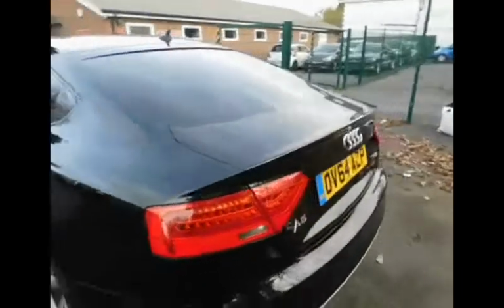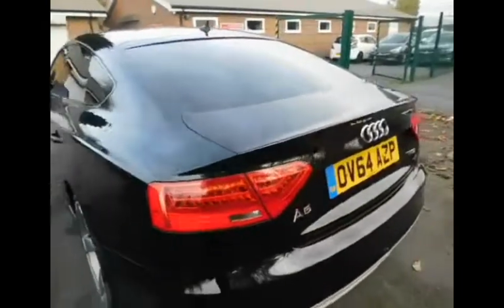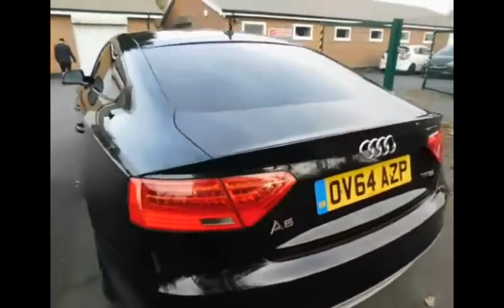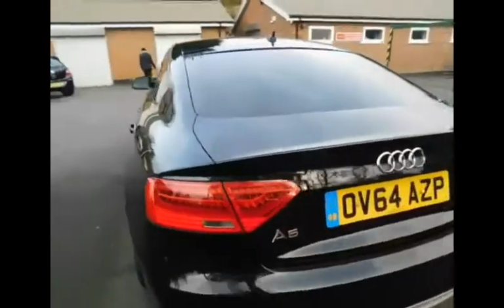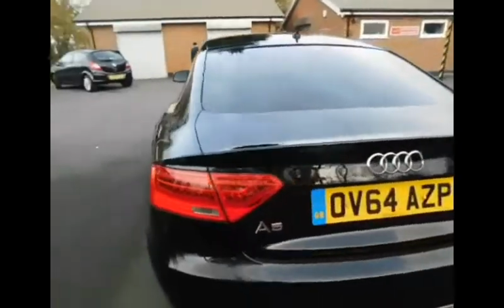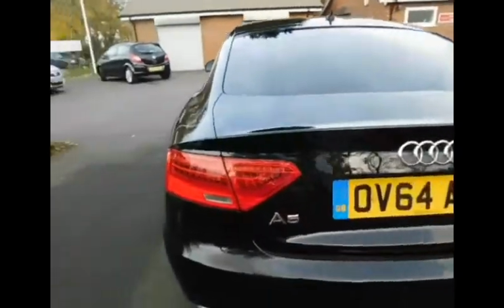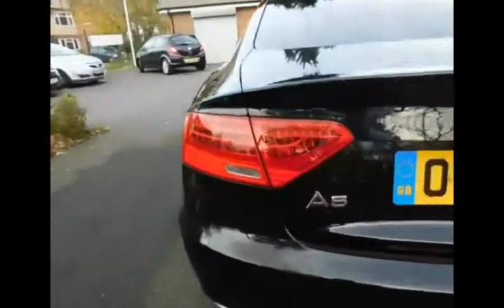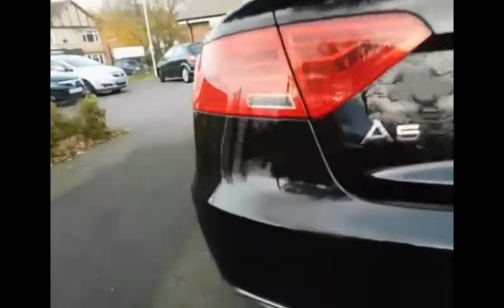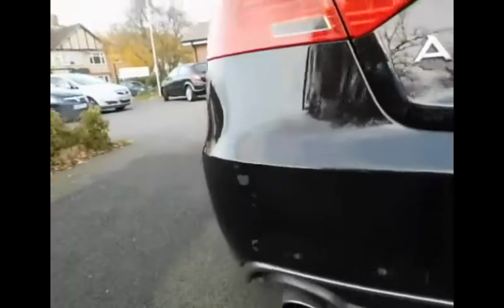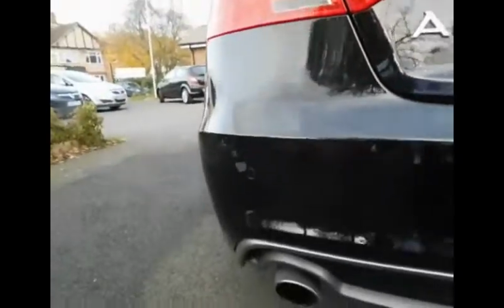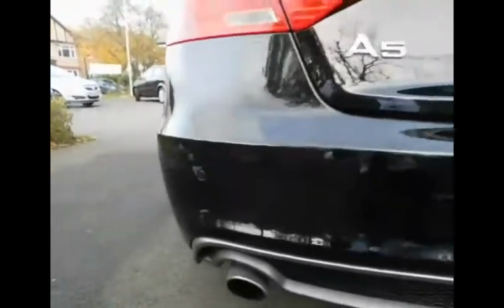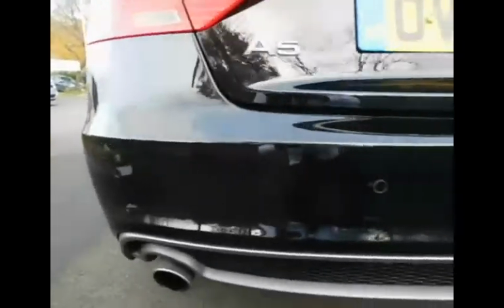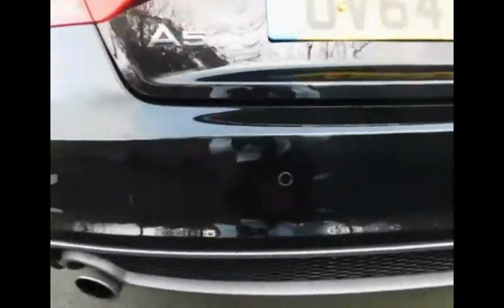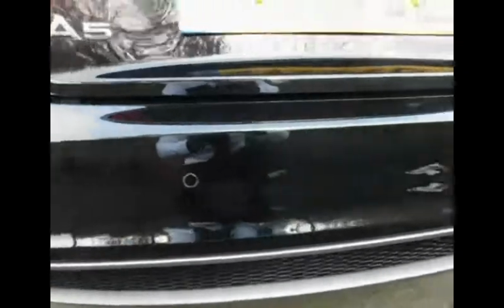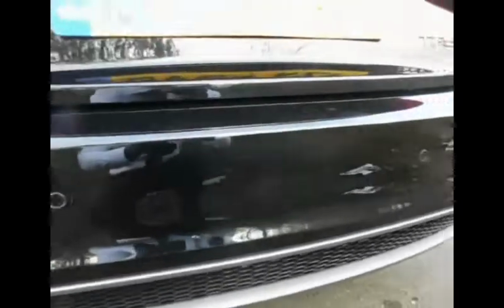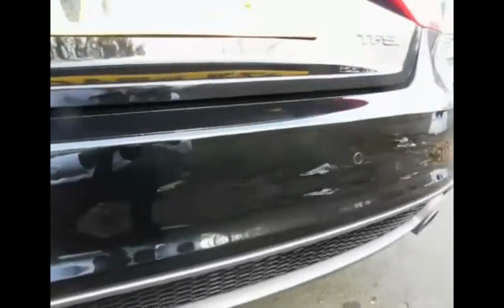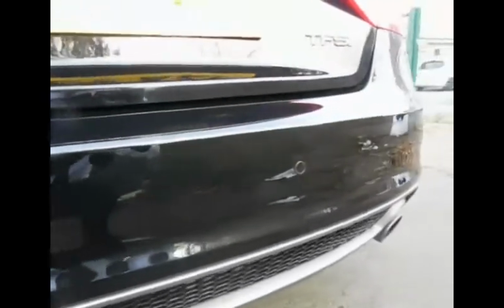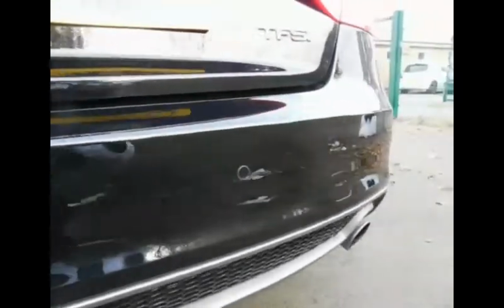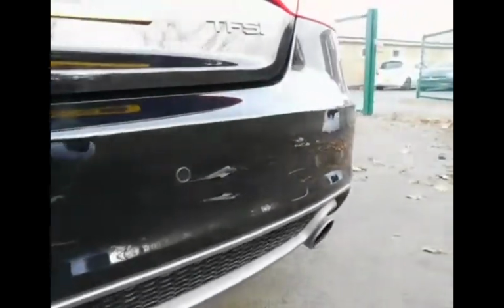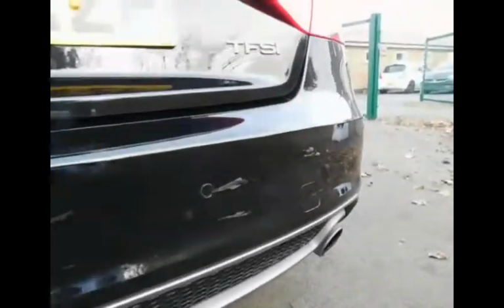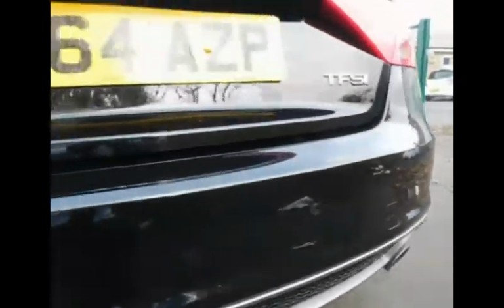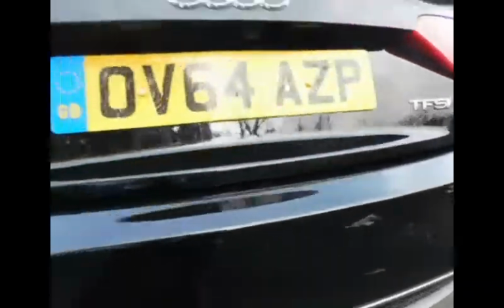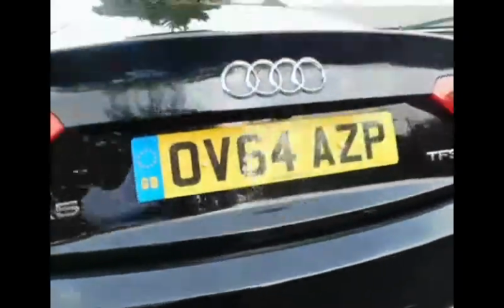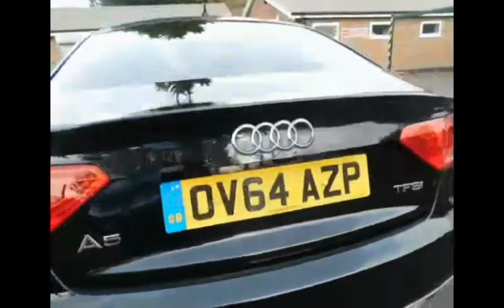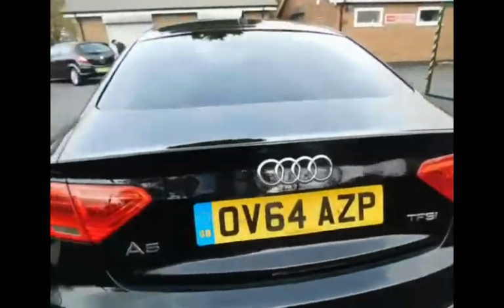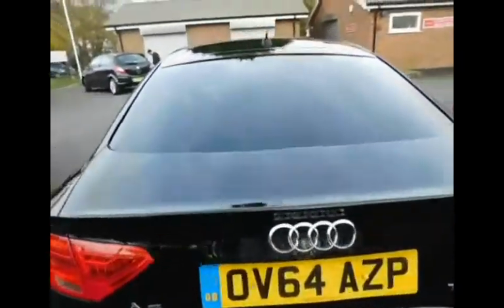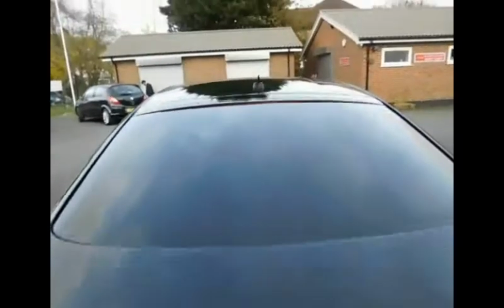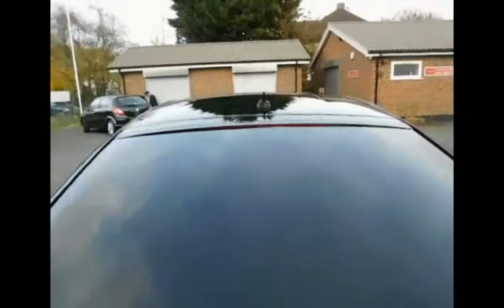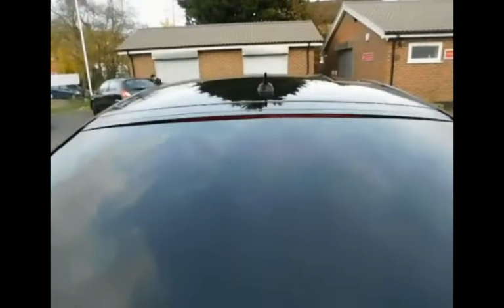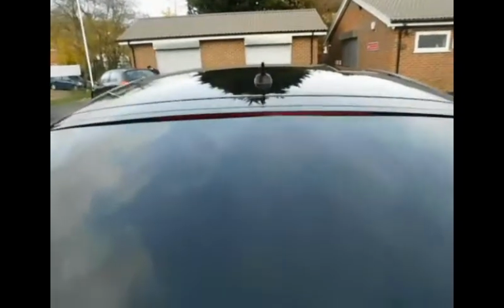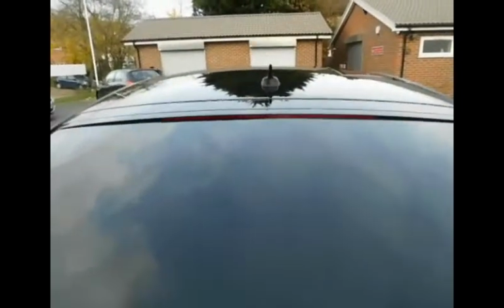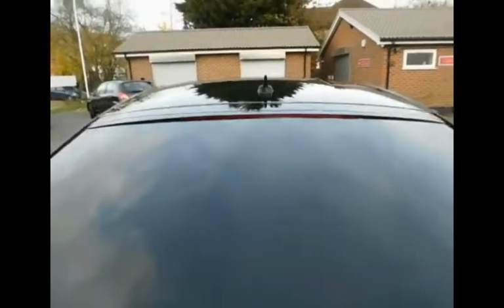Just coming around to the rear of the Audi. Here we can see there are also four engraved parking sensors in the bumper. We also have a high brake light for safety.